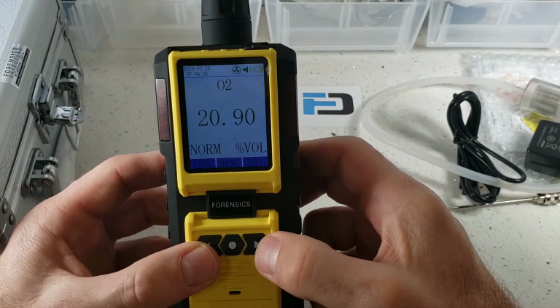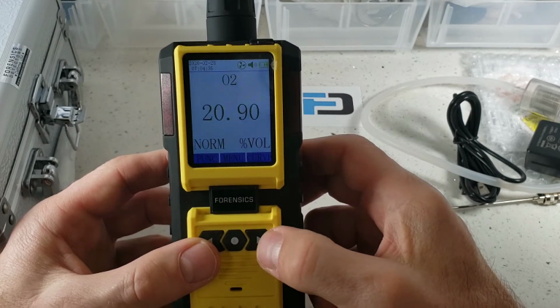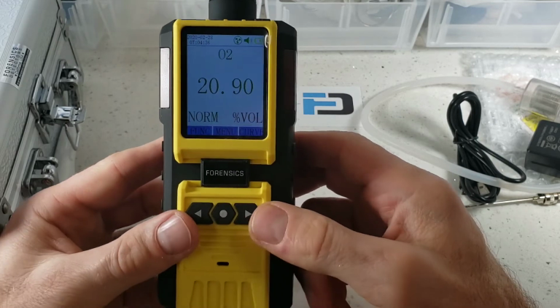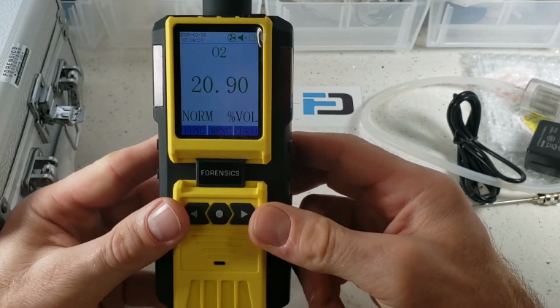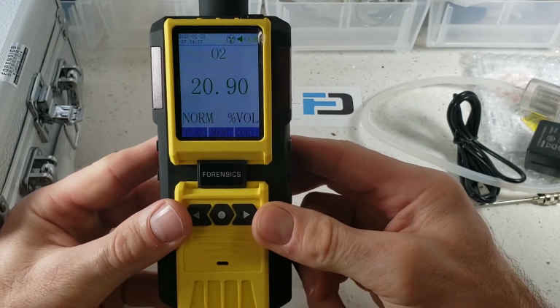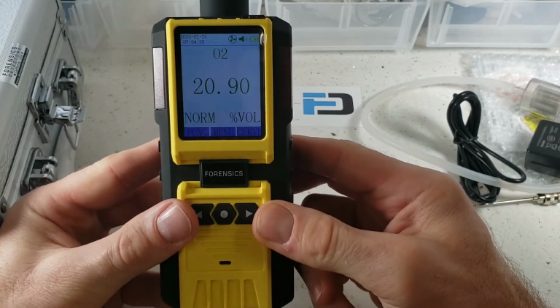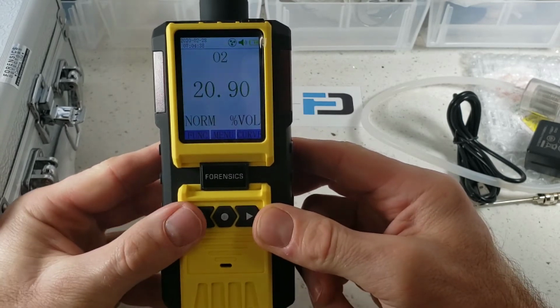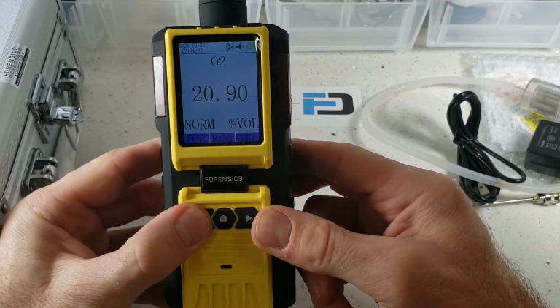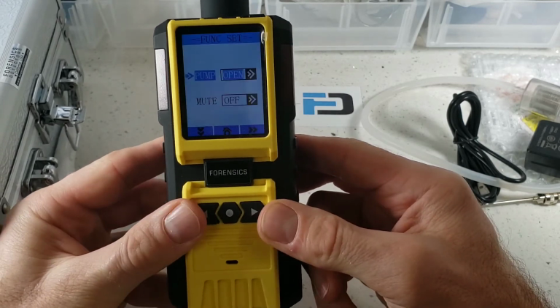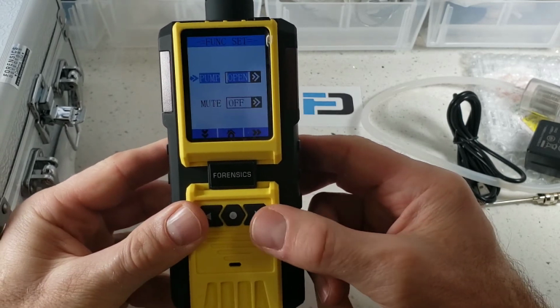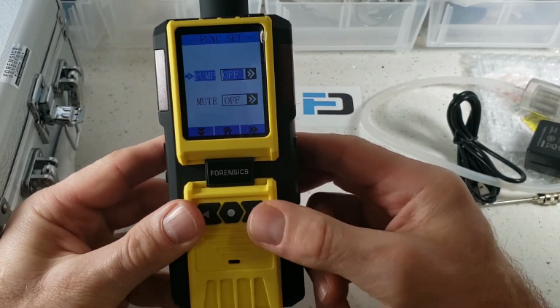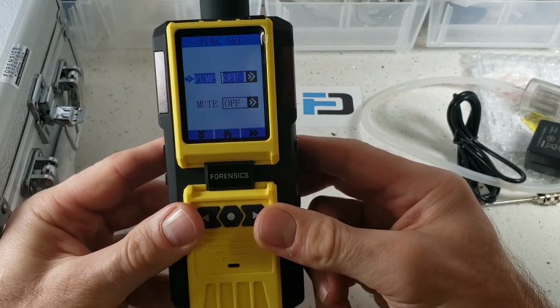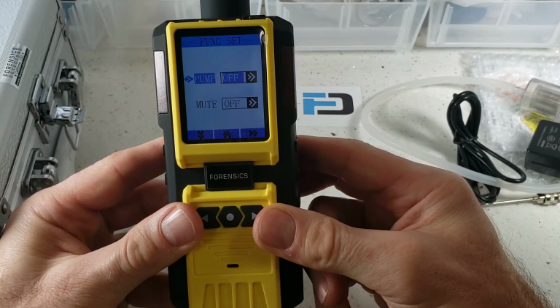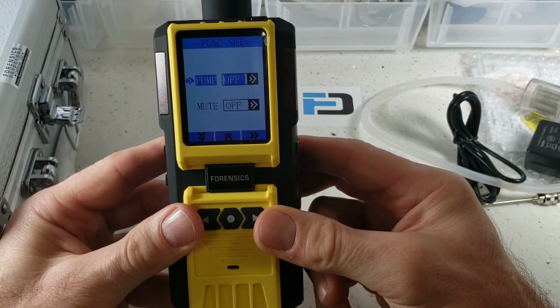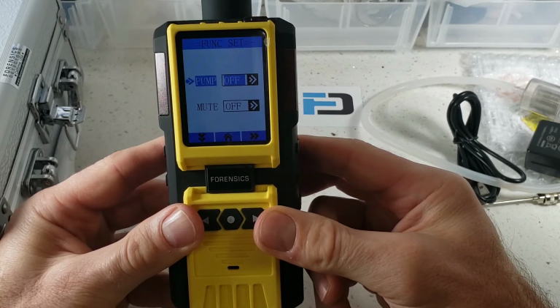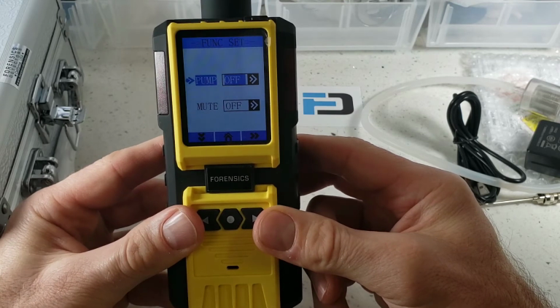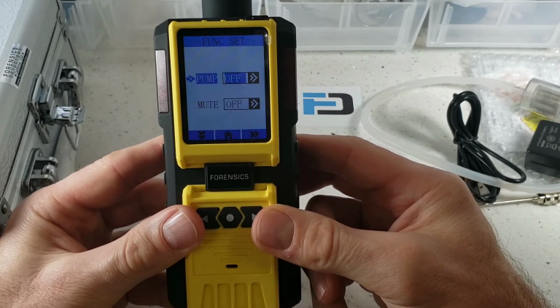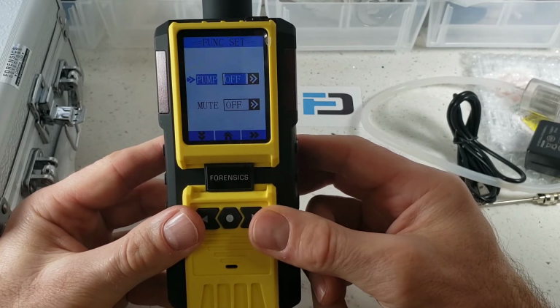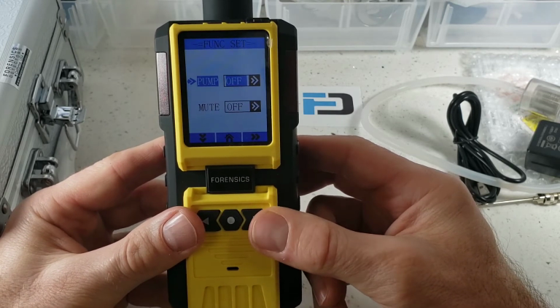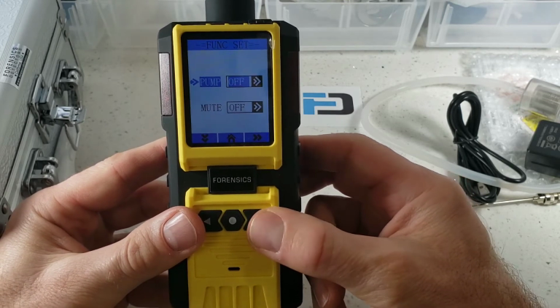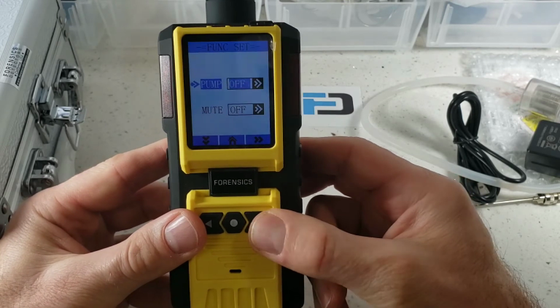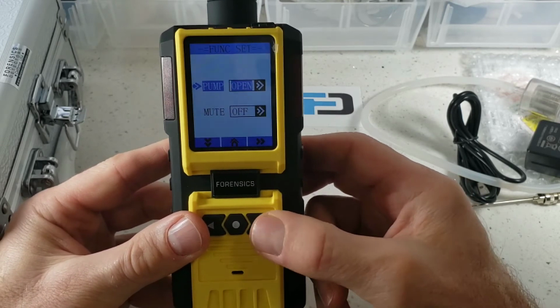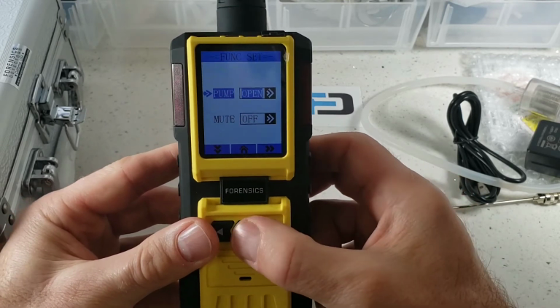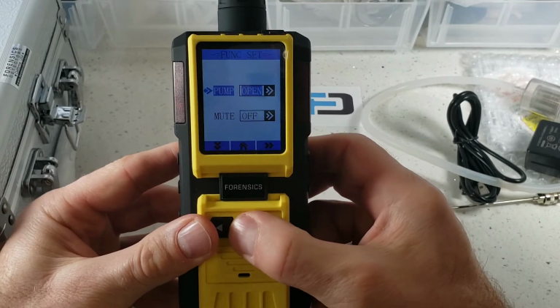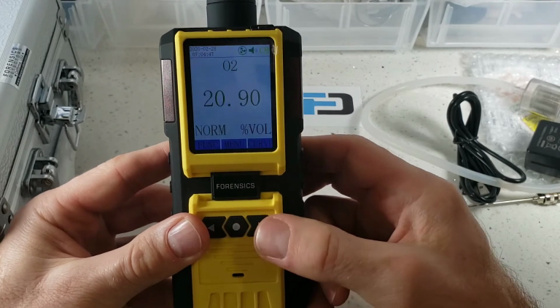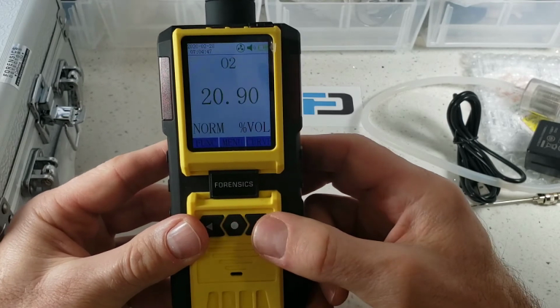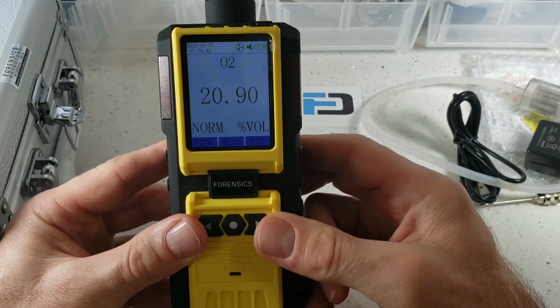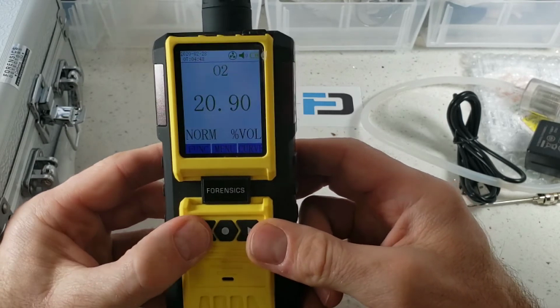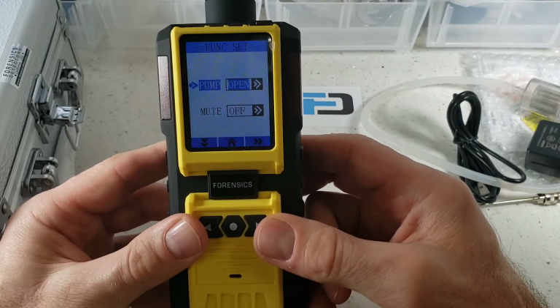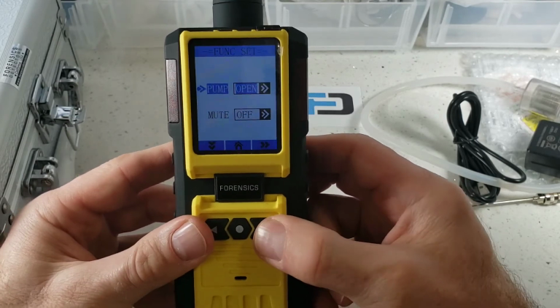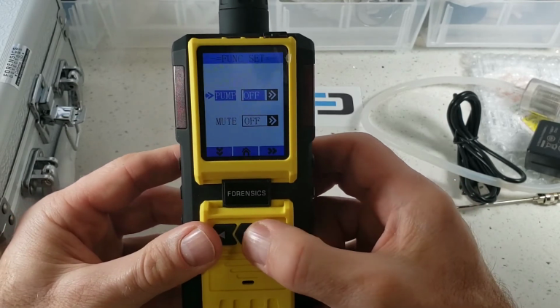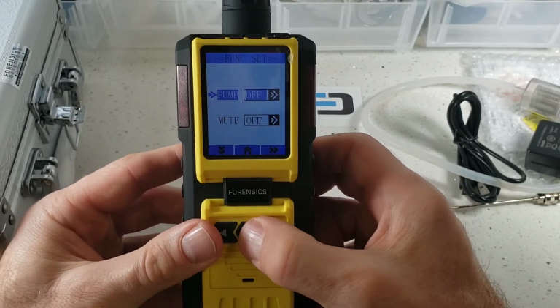If you want to turn off the pump, it's very easy — just press the left button and right button together. That's how you turn off the pump. To turn it on again, press the right button. Back to home — again, left and right. Let's leave that off.